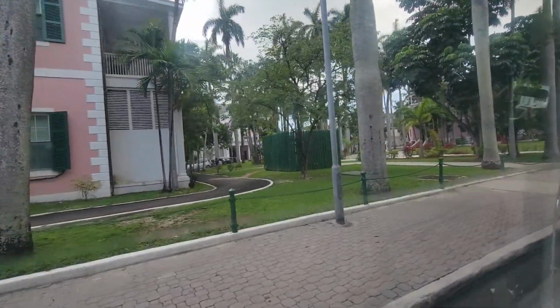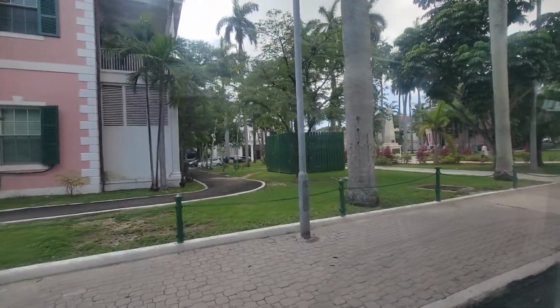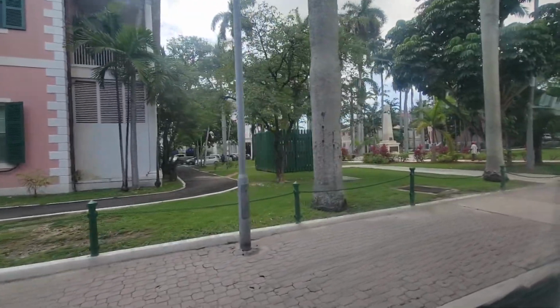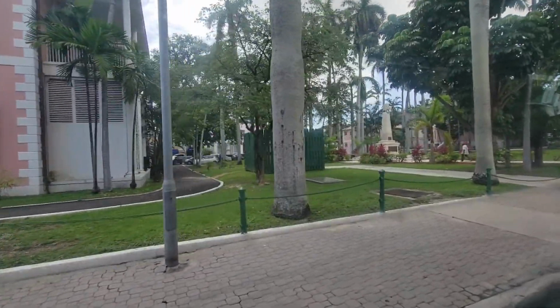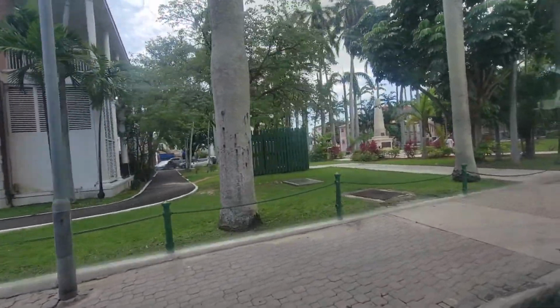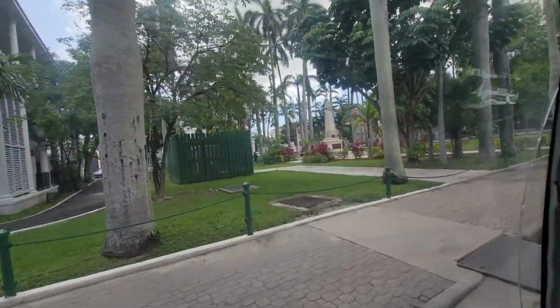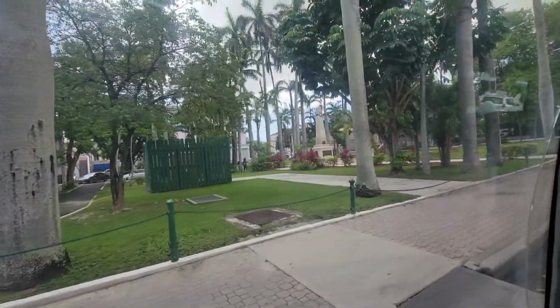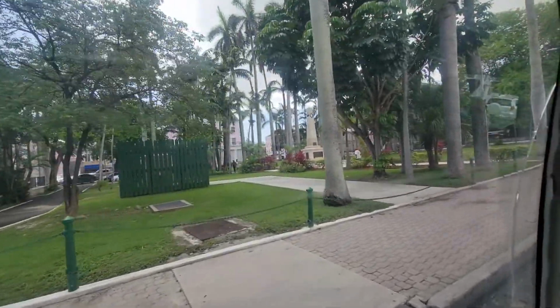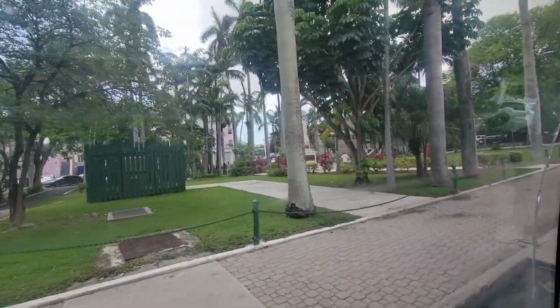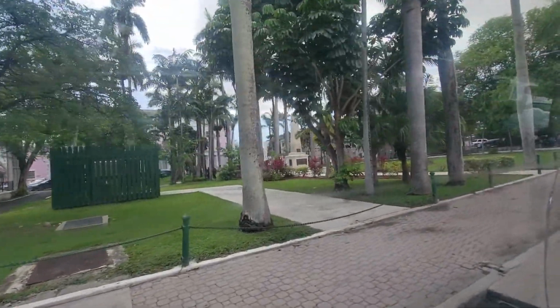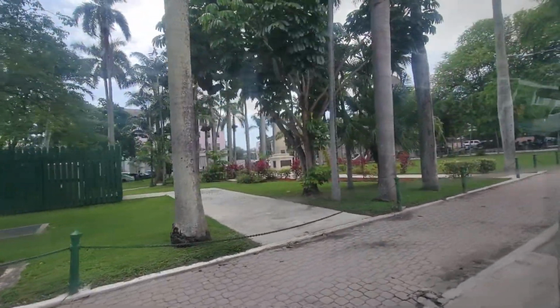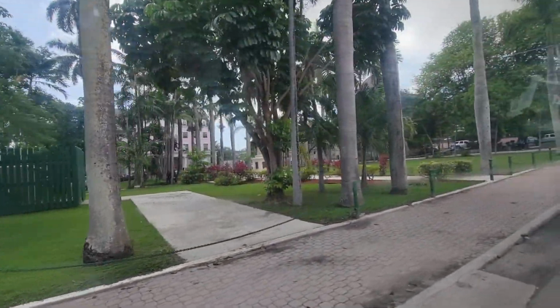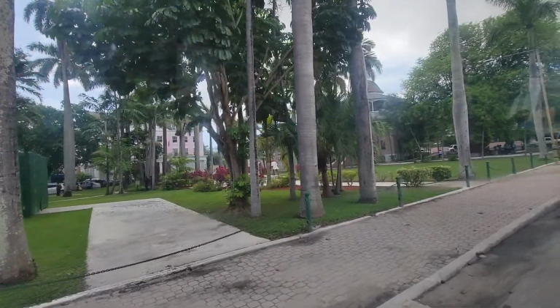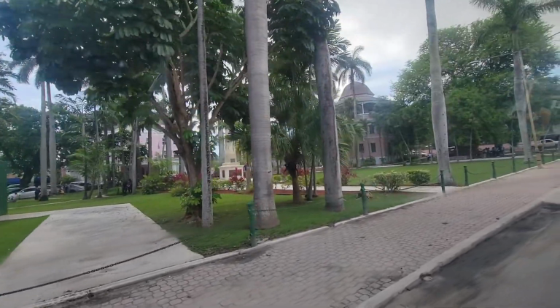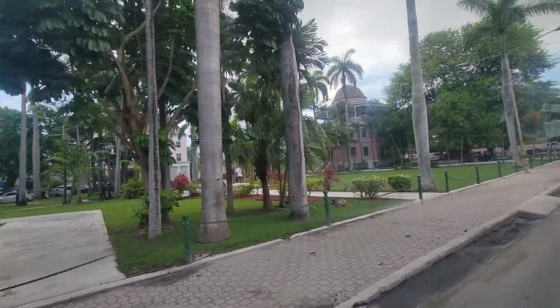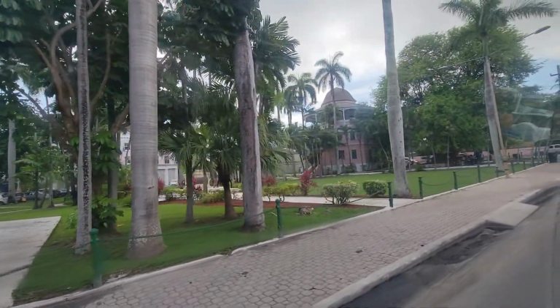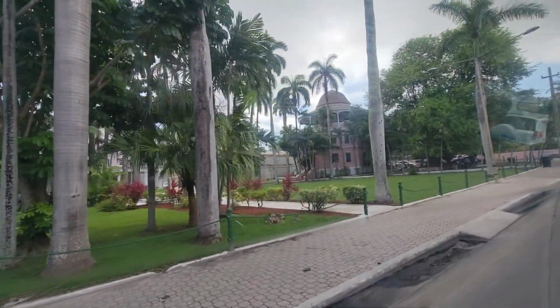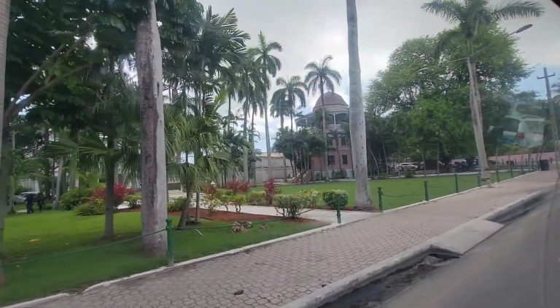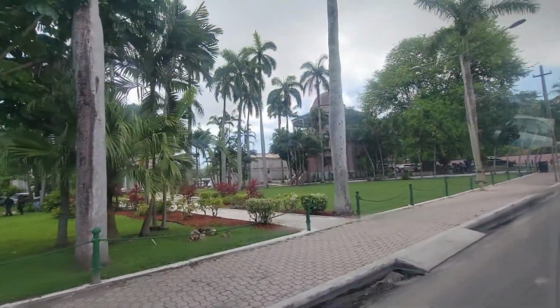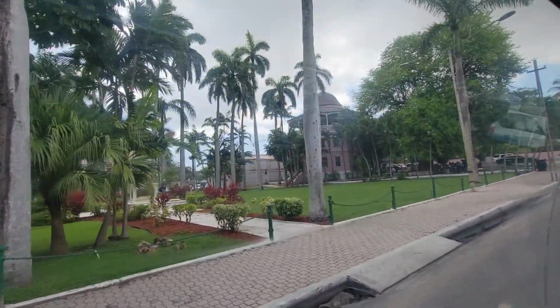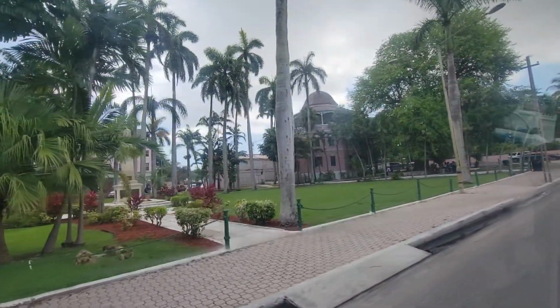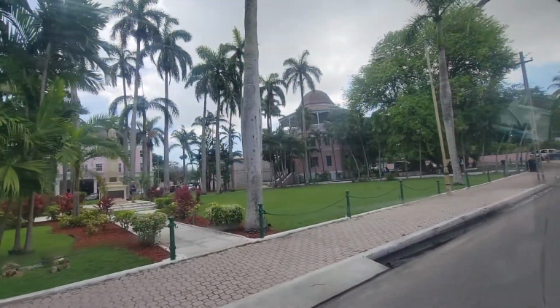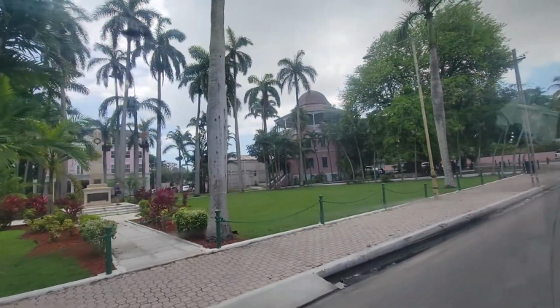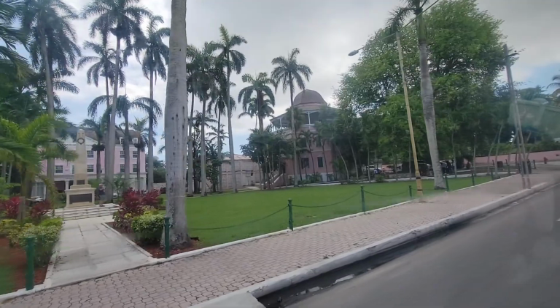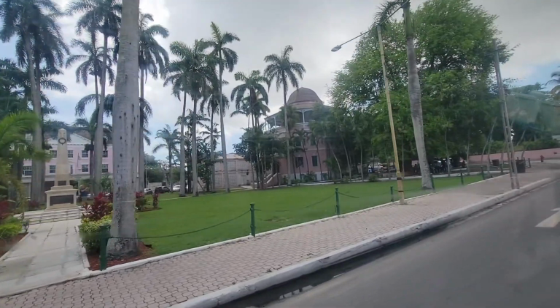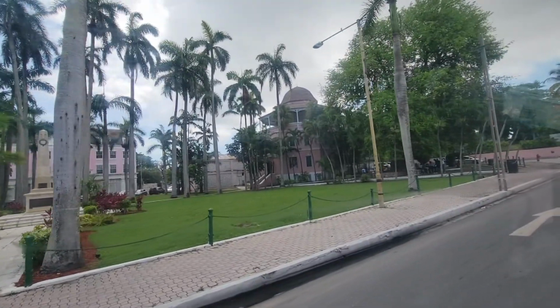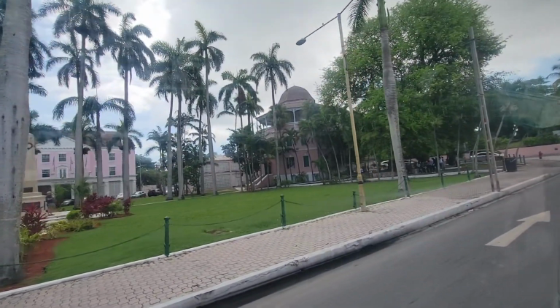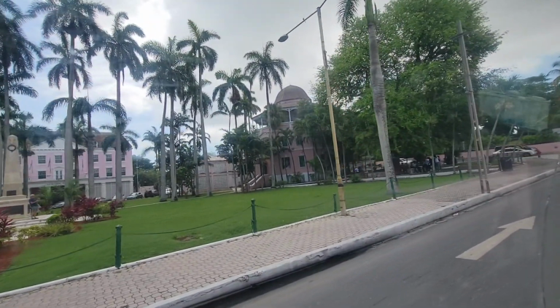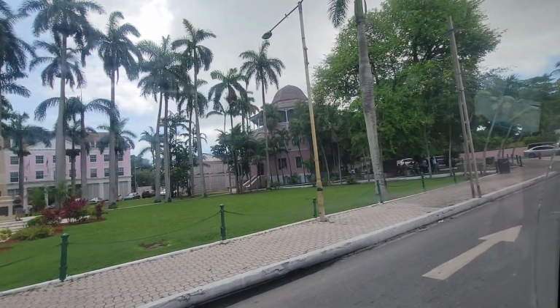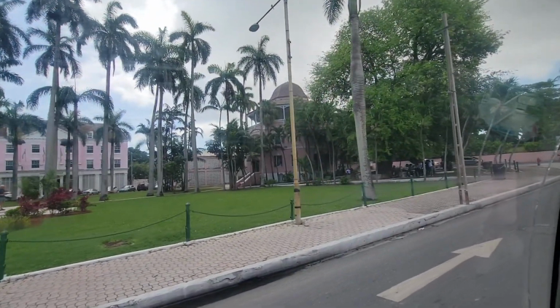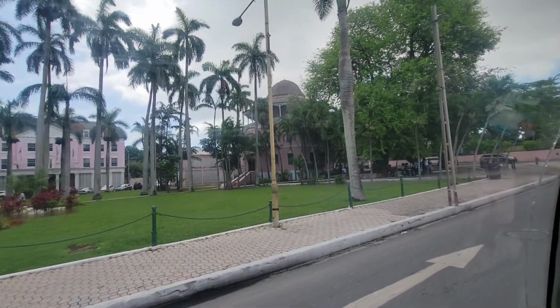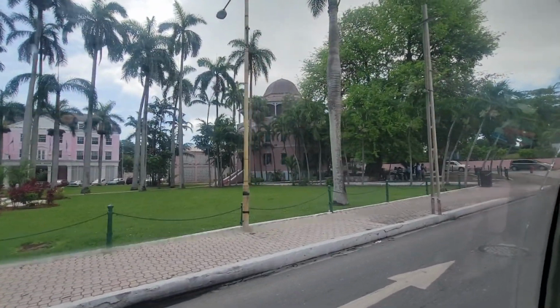The monument right there is designed to remember Bahamians who fought and died with the British in the First and Second World War. So that is our Garden of Remembrance.